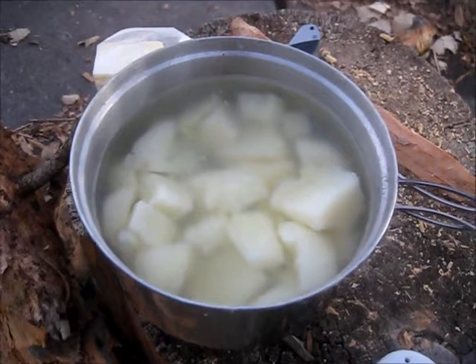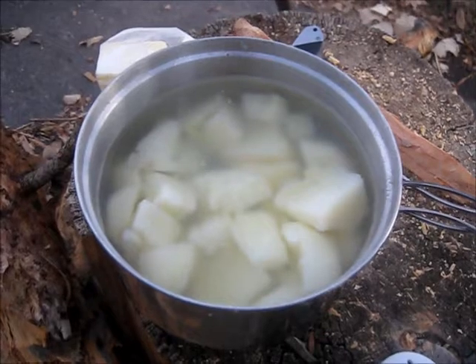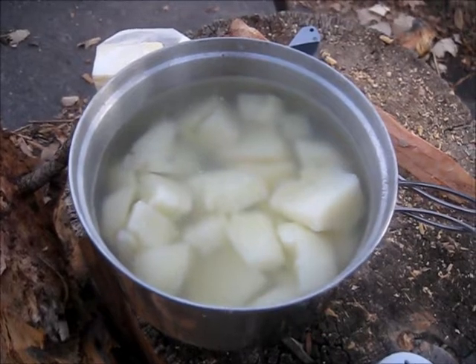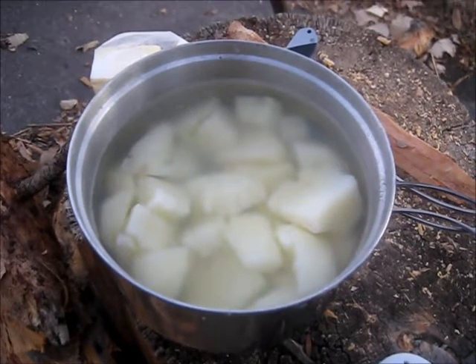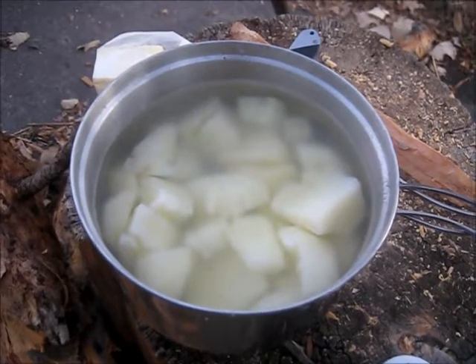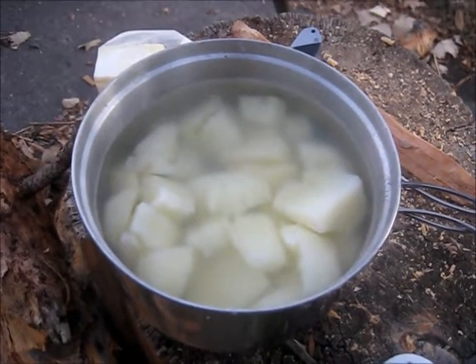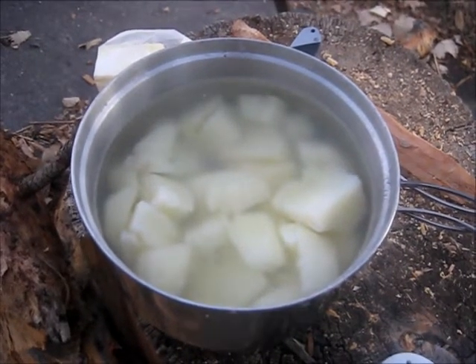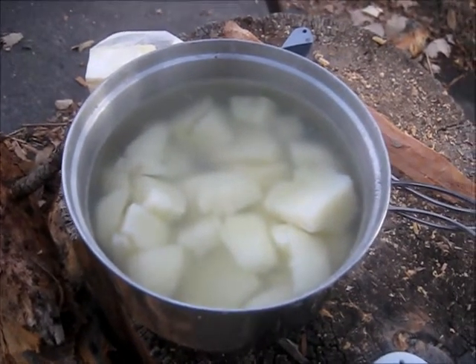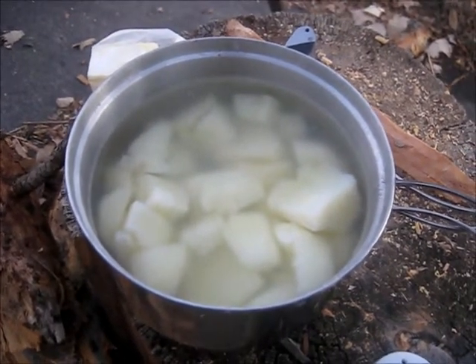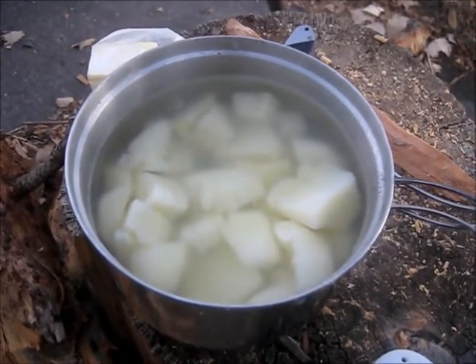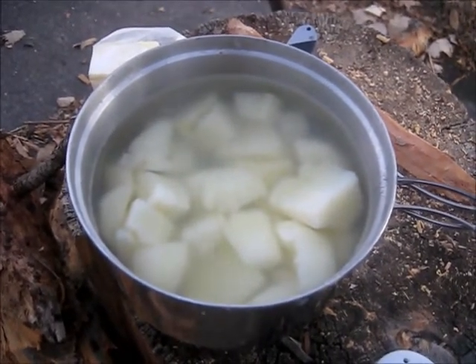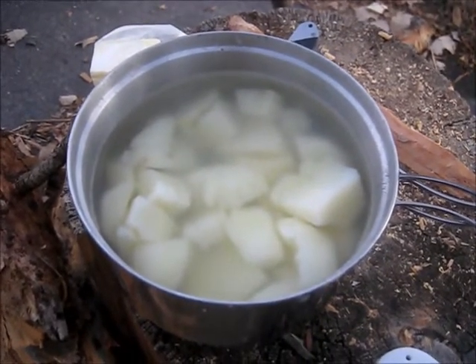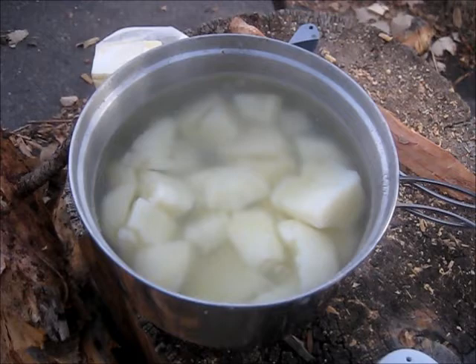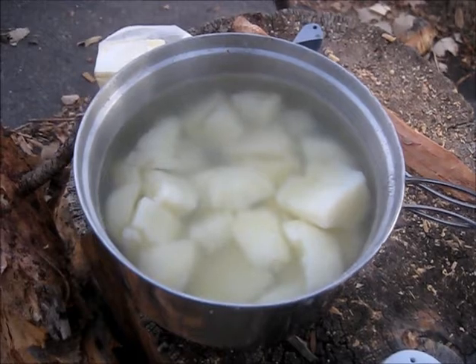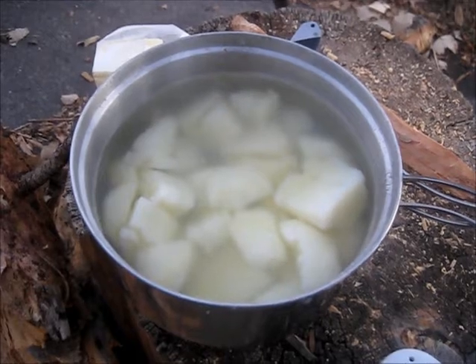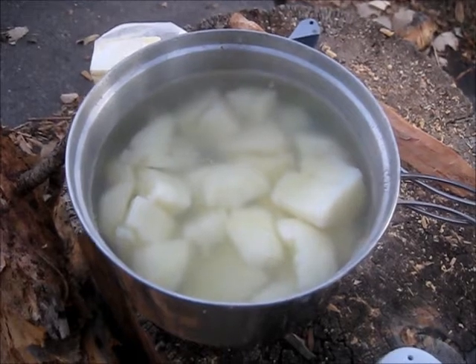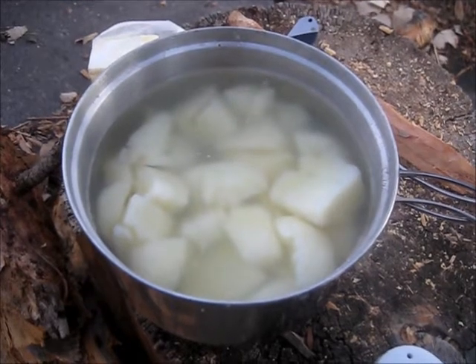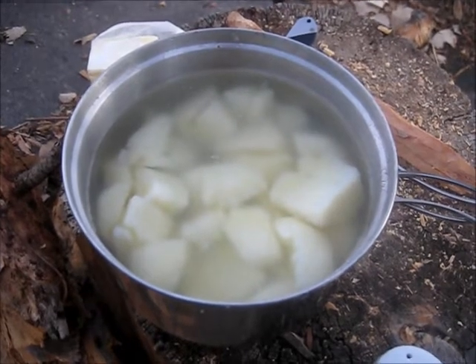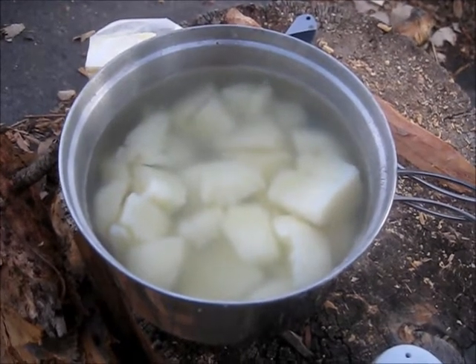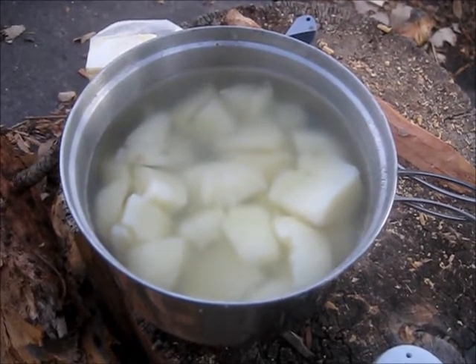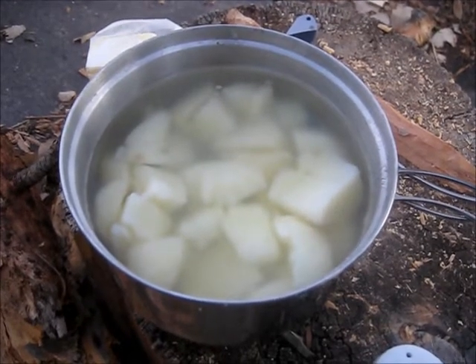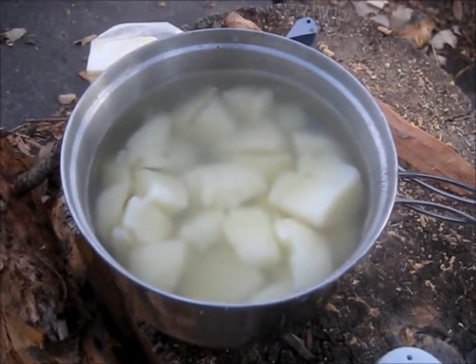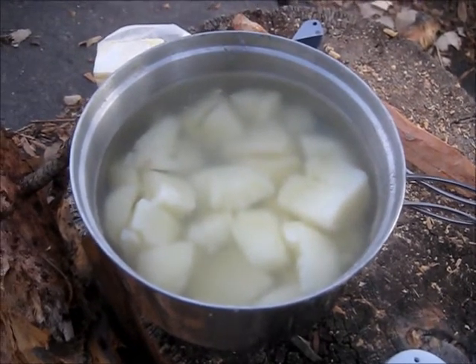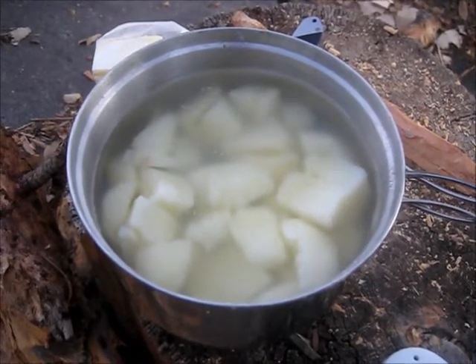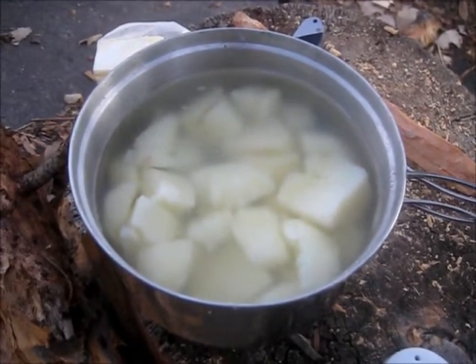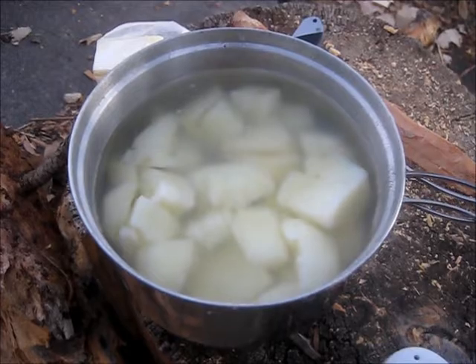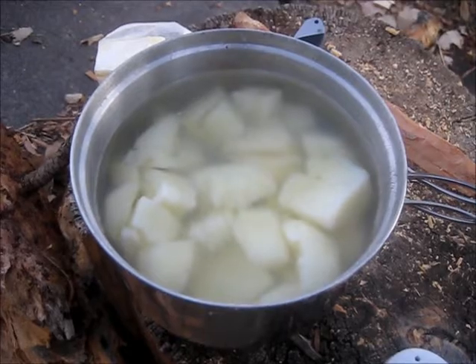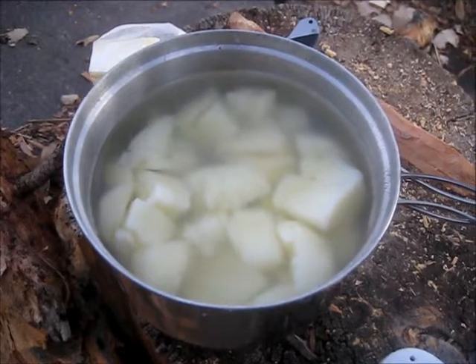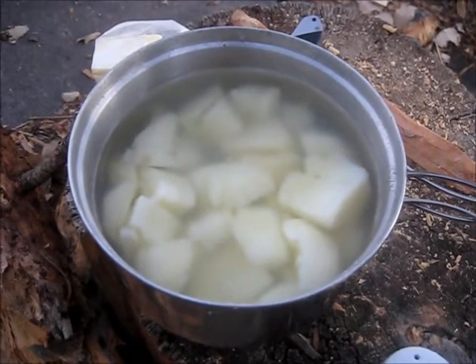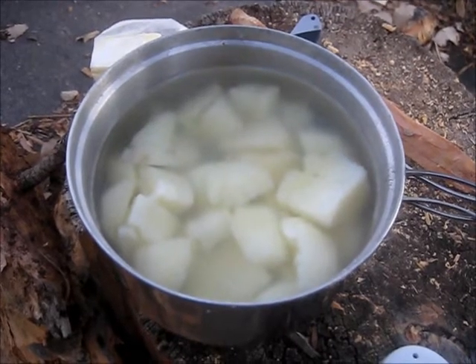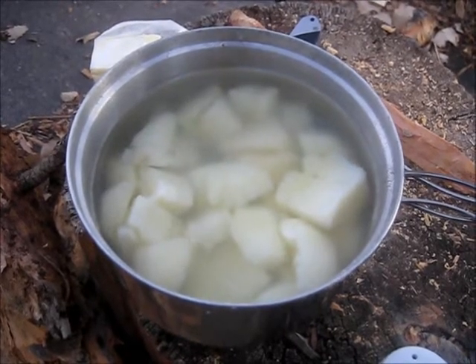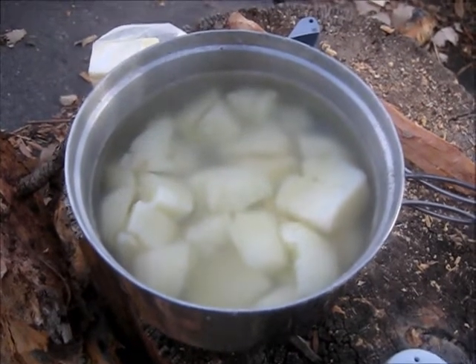I'm a purist — no cream cheese, no nothing but the taste of the potato, the butter, and the milk. That's all you need. So I'm going to empty this, drain it out, and mash these up, and I'll show you how it turns out.